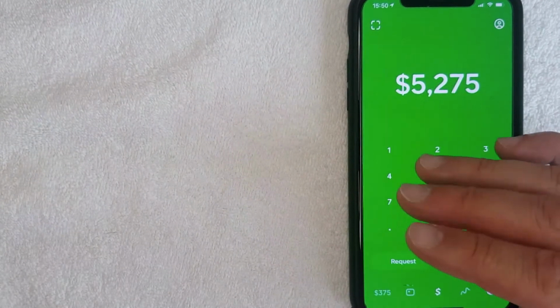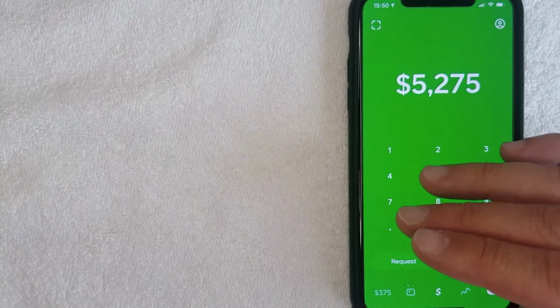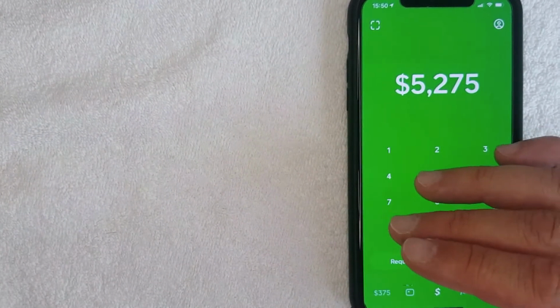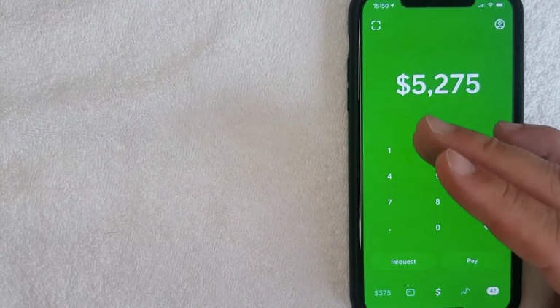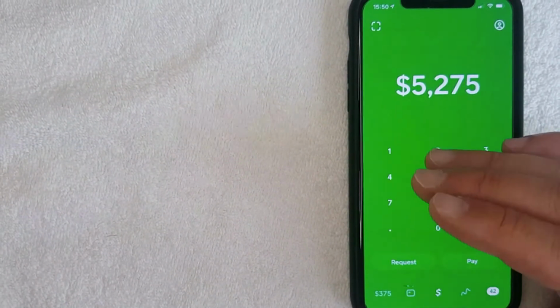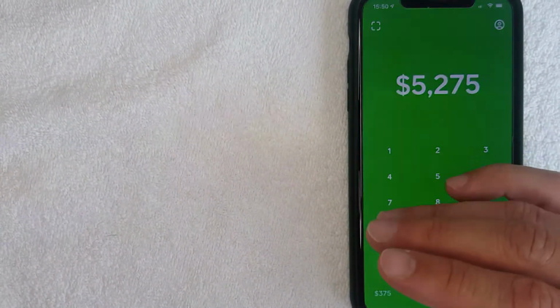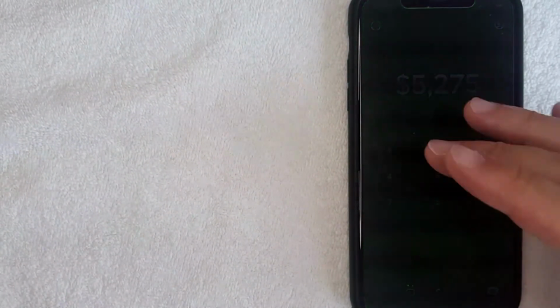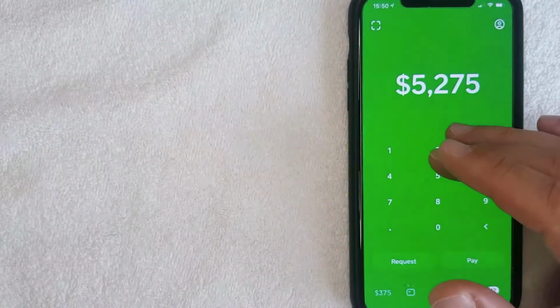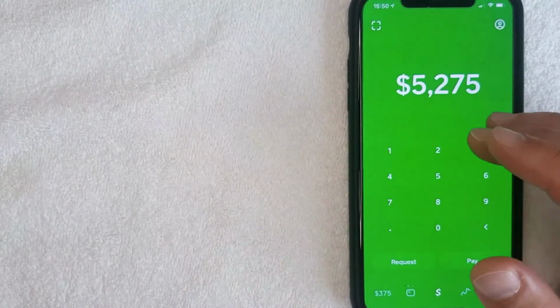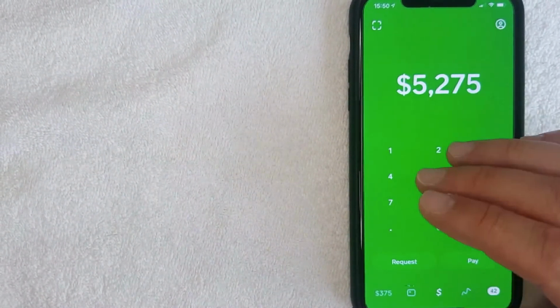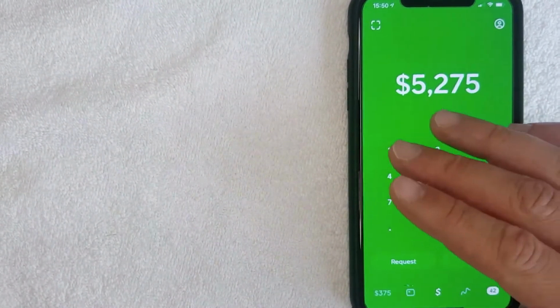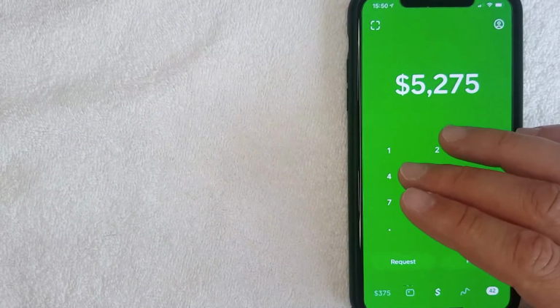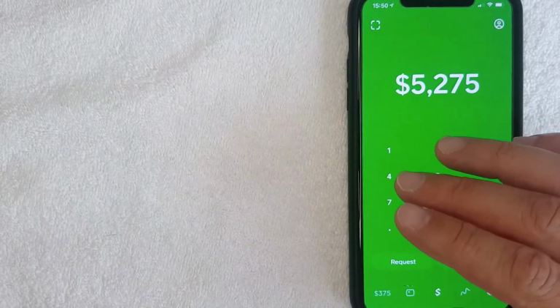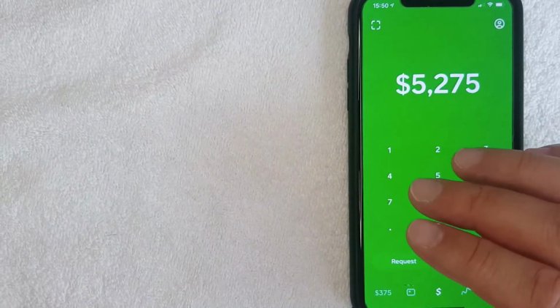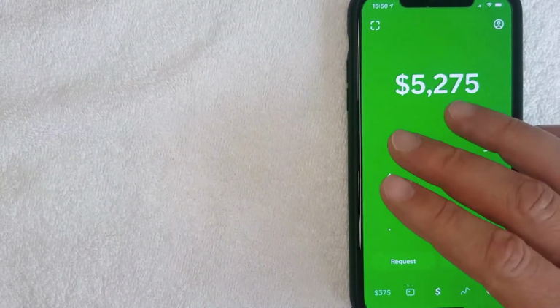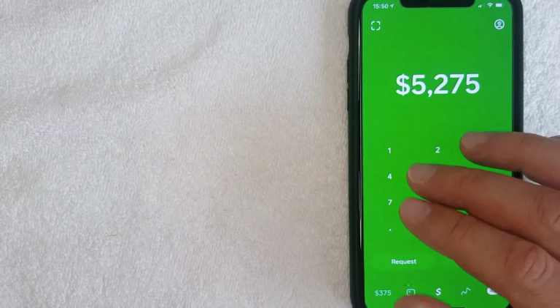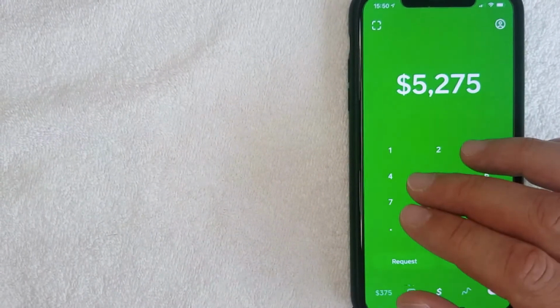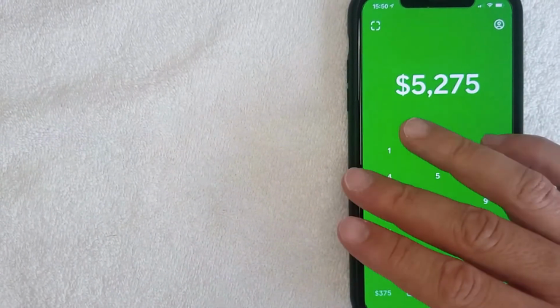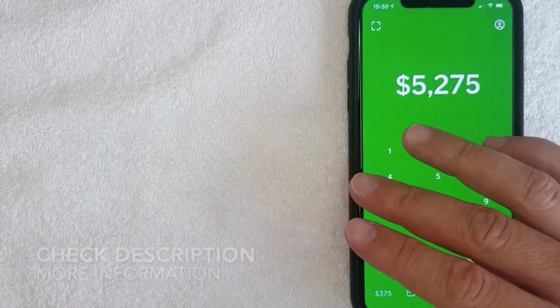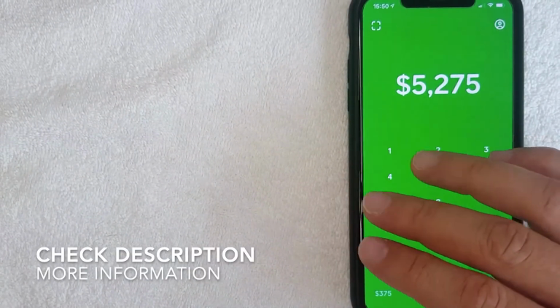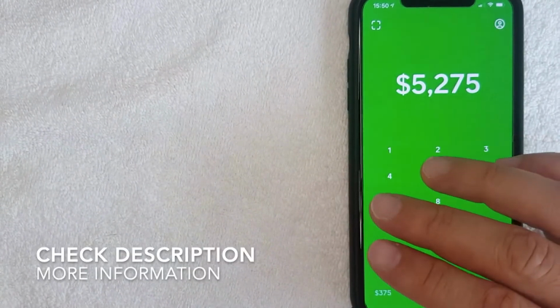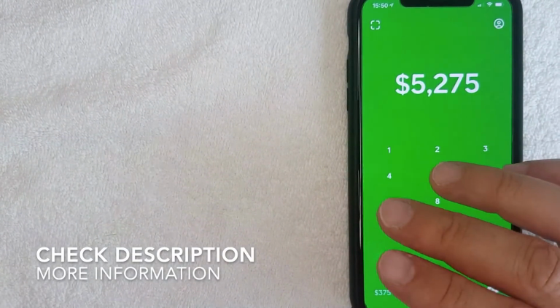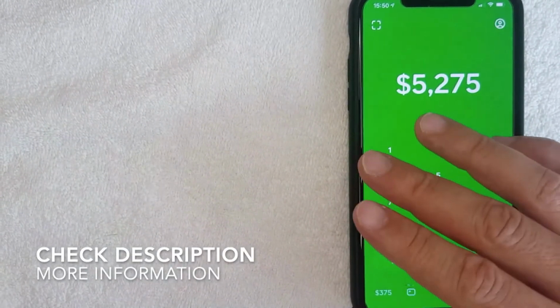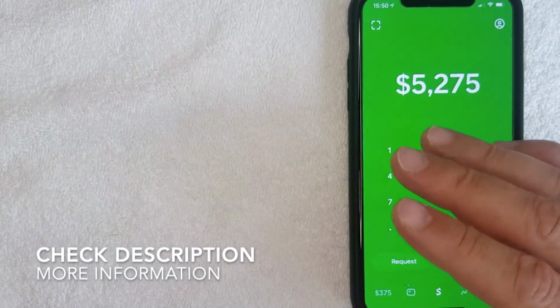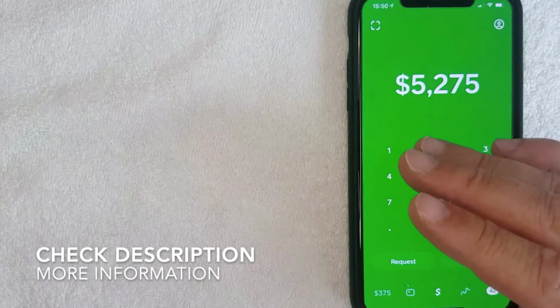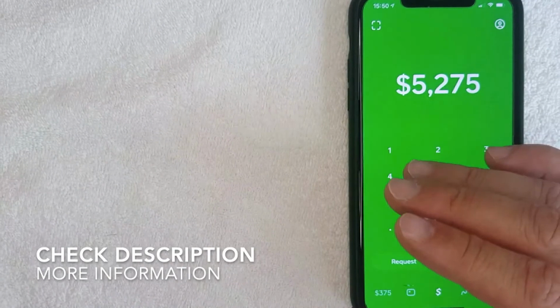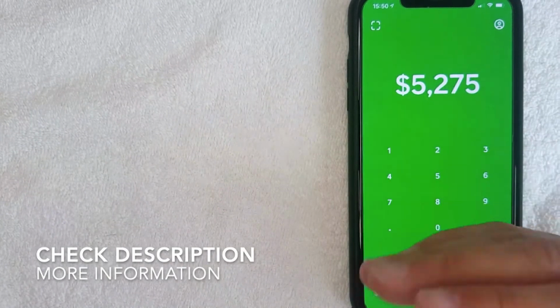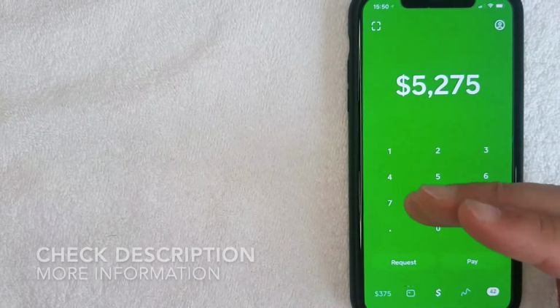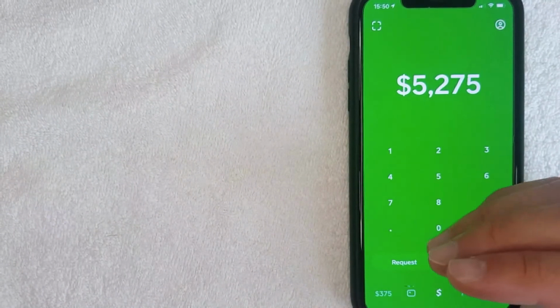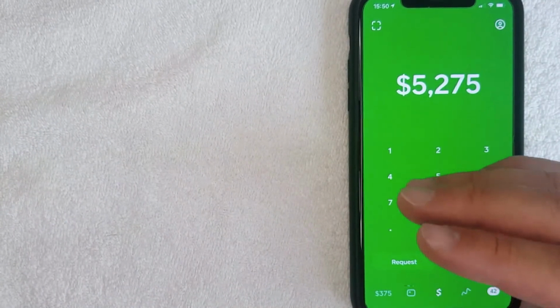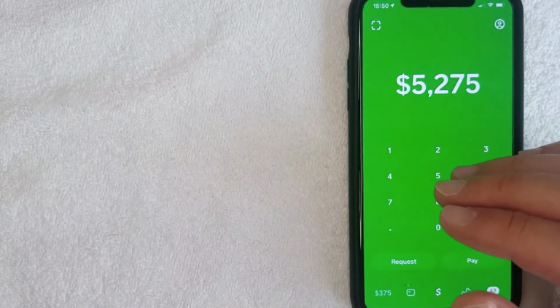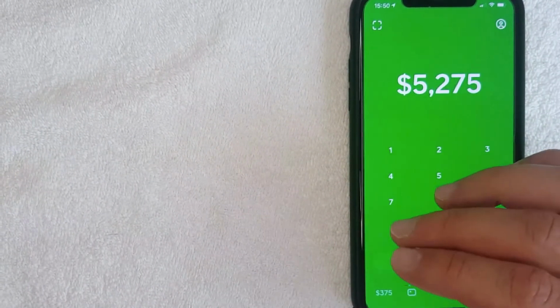I'm going to say no — it's probably not an ideal thing to use Cash App as your primary checking account. Although it is very useful, it can definitely complement having another account. Here are a few reasons why I wouldn't recommend it as your primary.